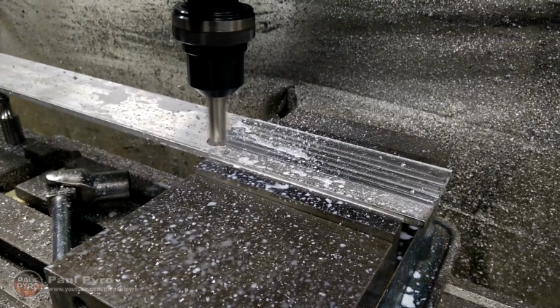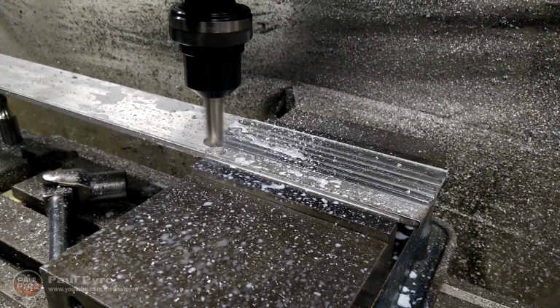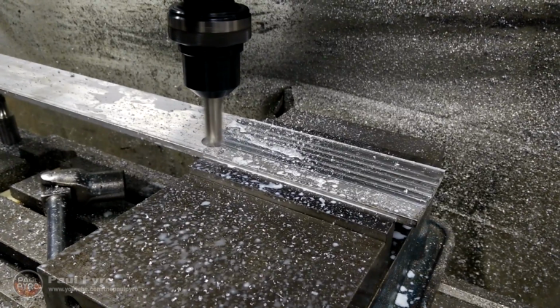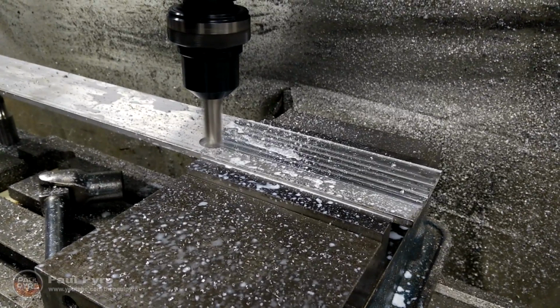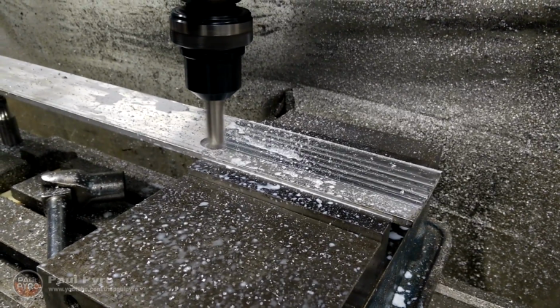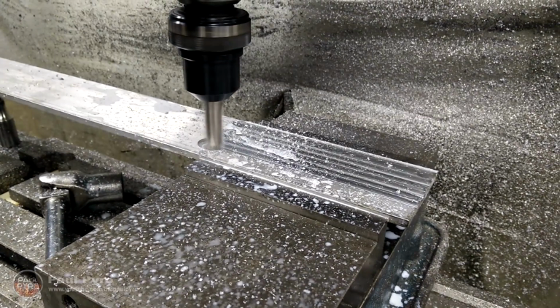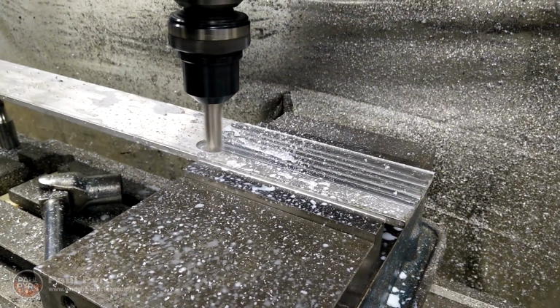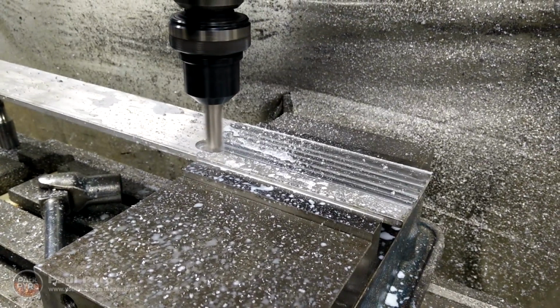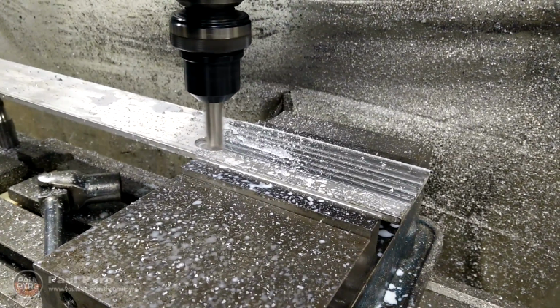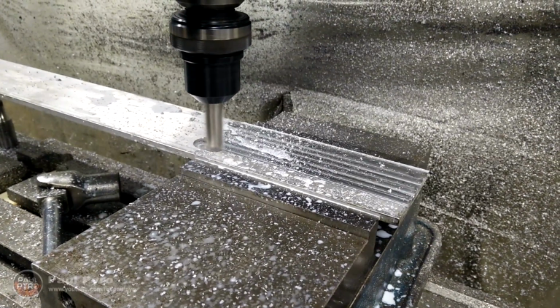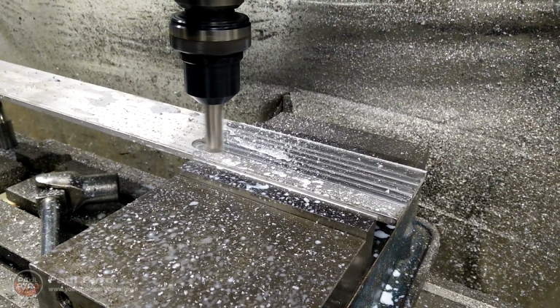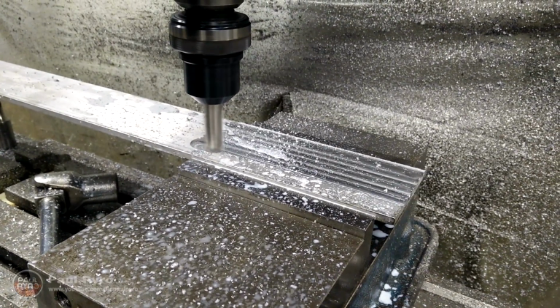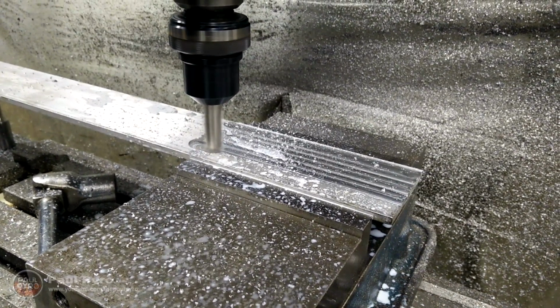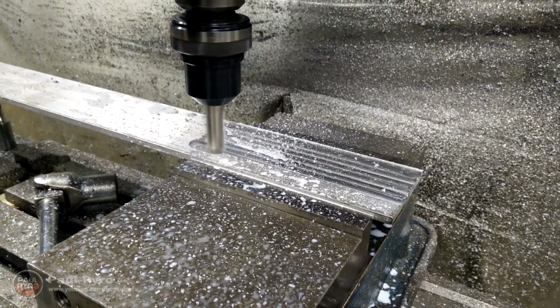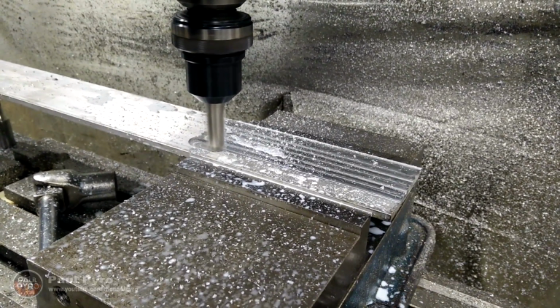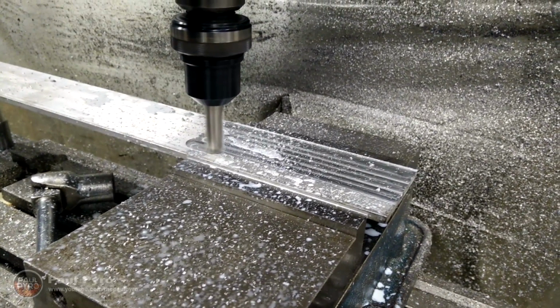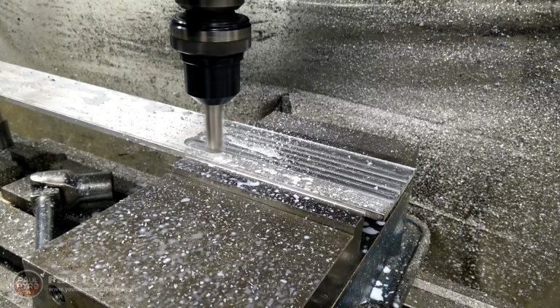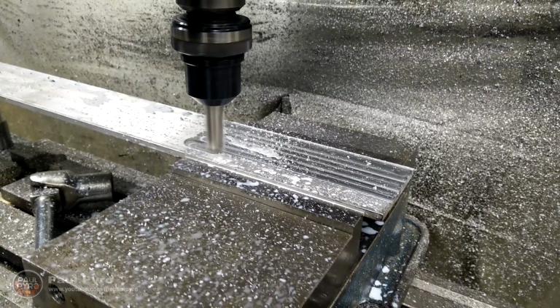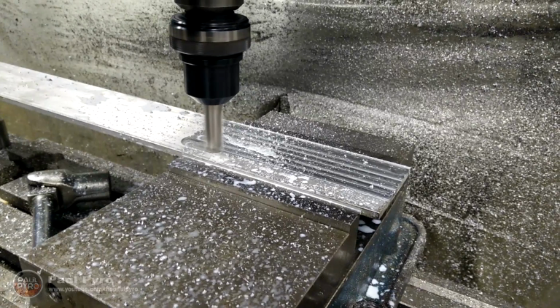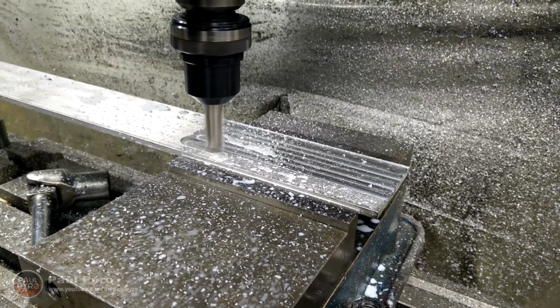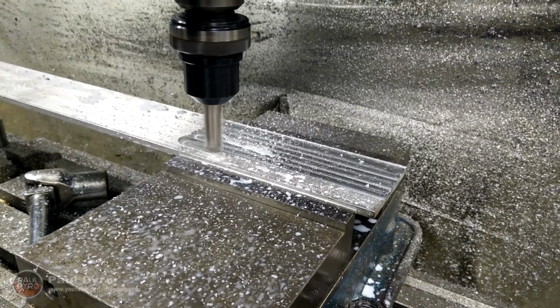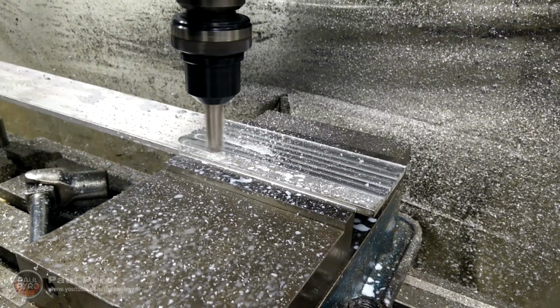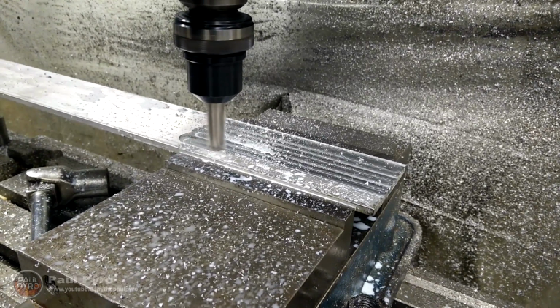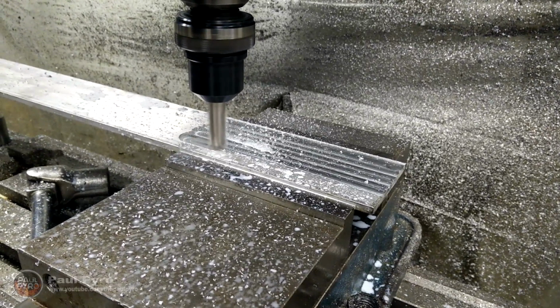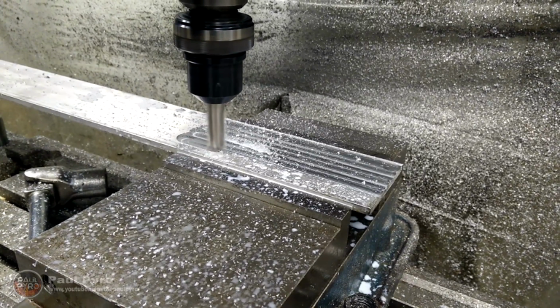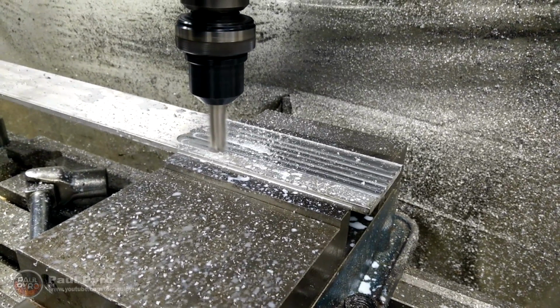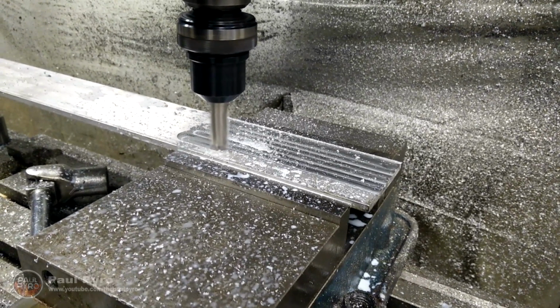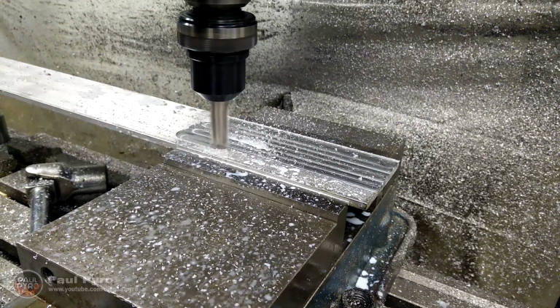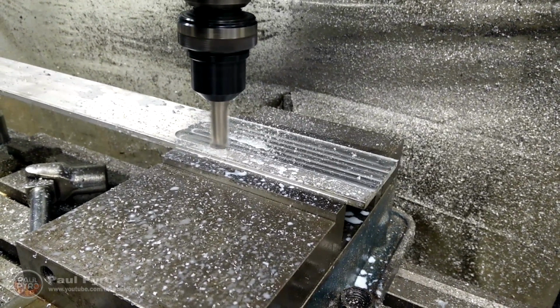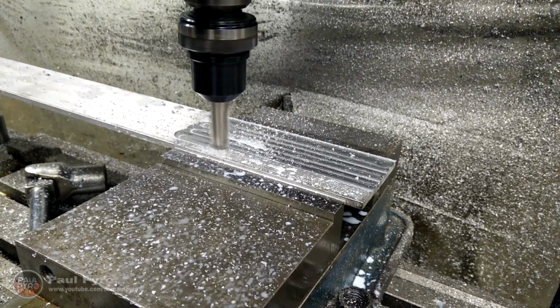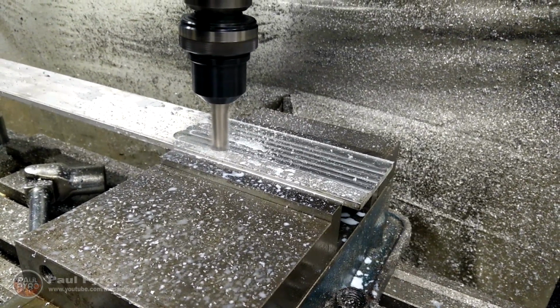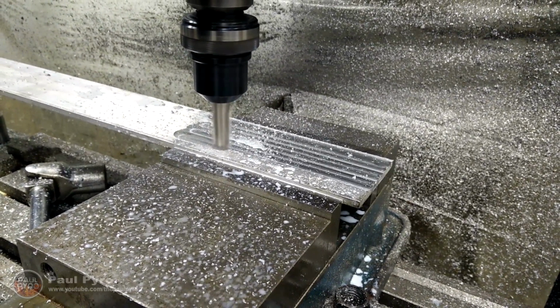A face cut in machinist terms is simply cutting the outer surface, ensuring that you have a level surface to work on. This is key since many stock bars arrive deformed or bent during shipping.